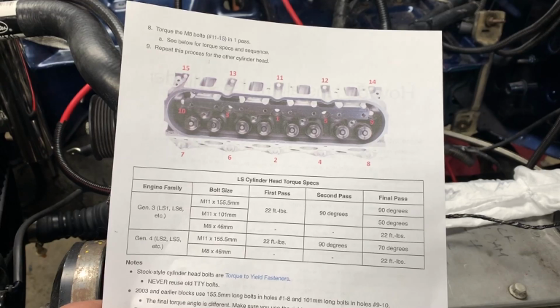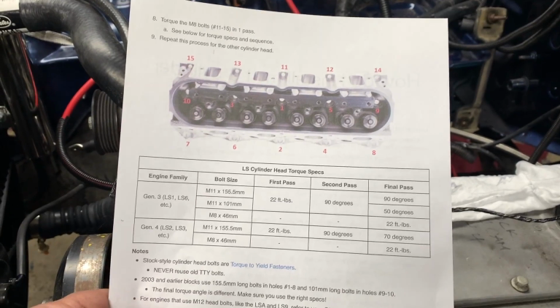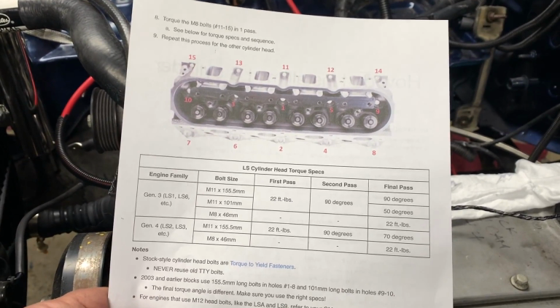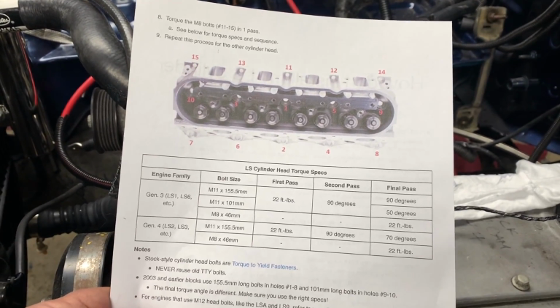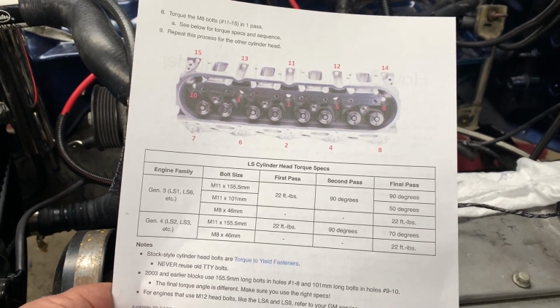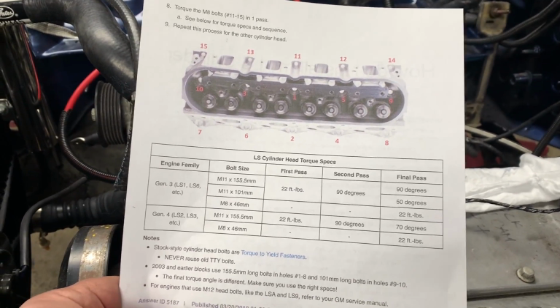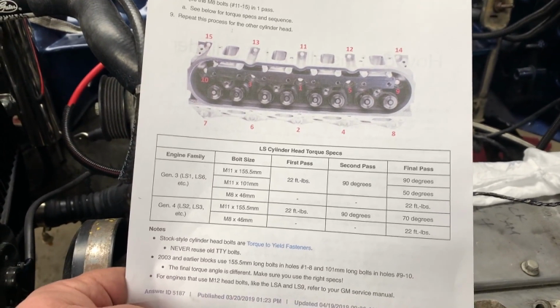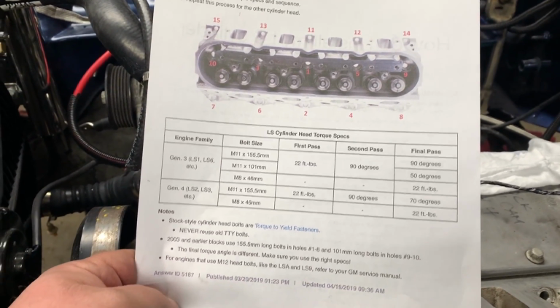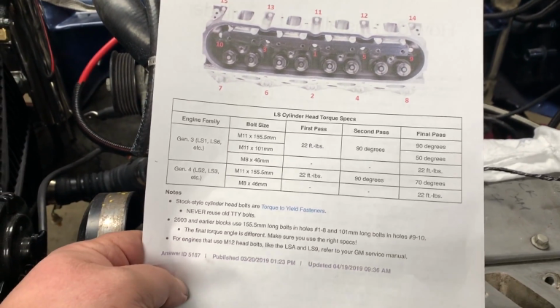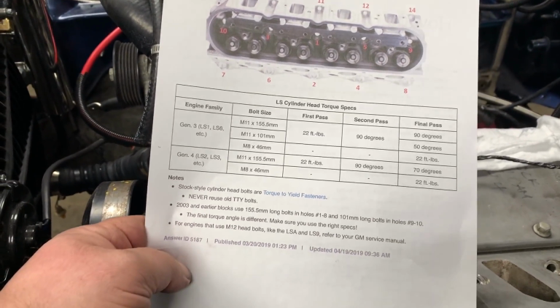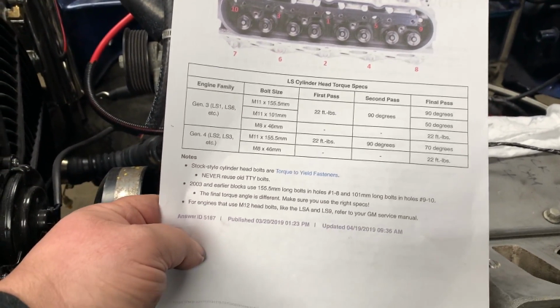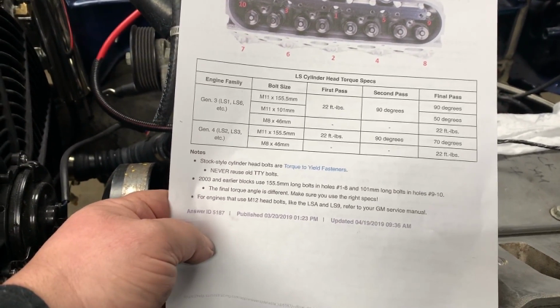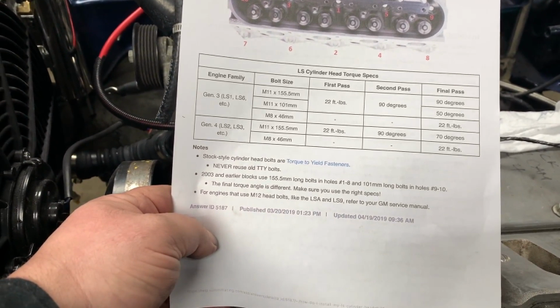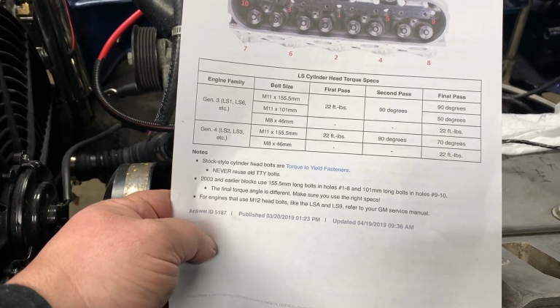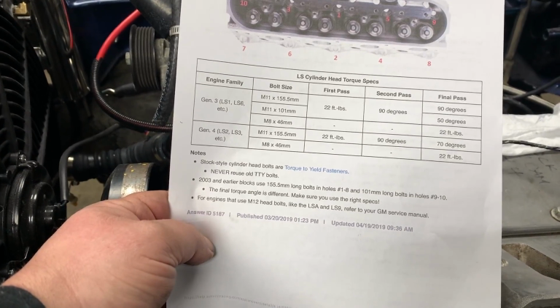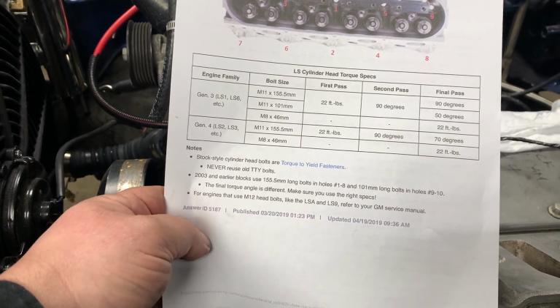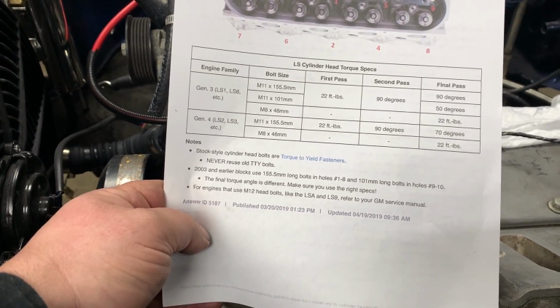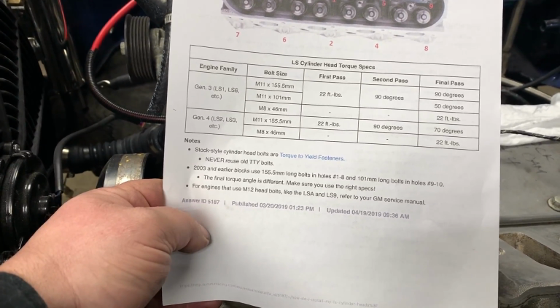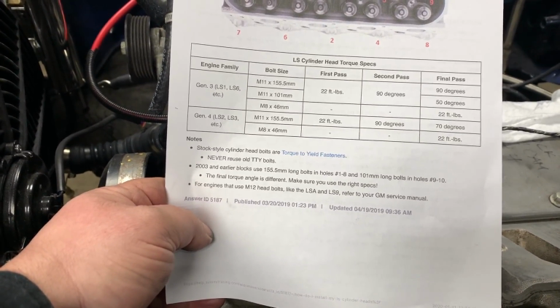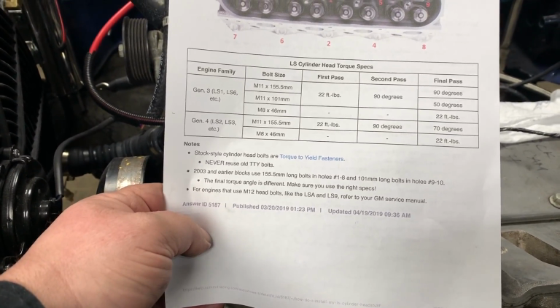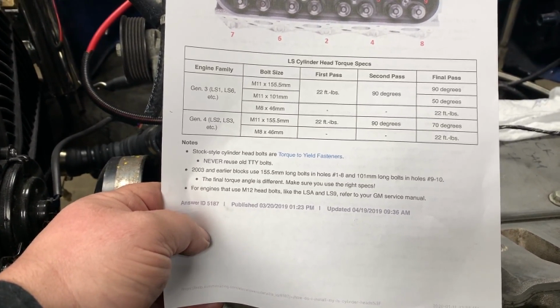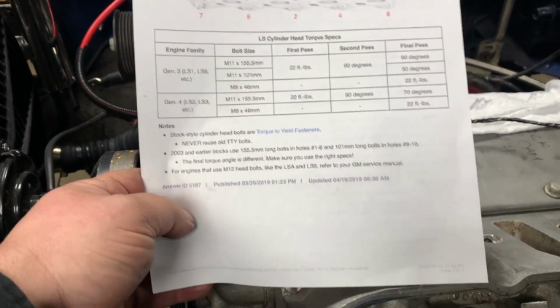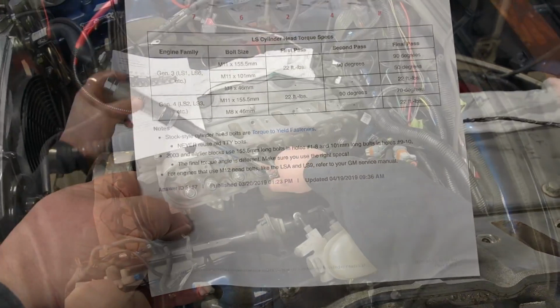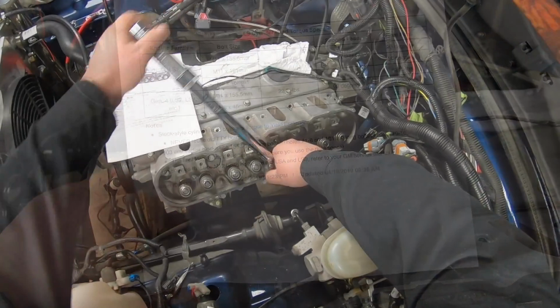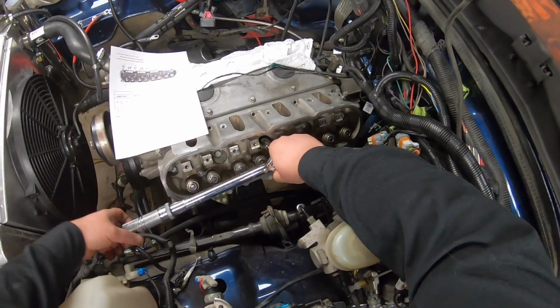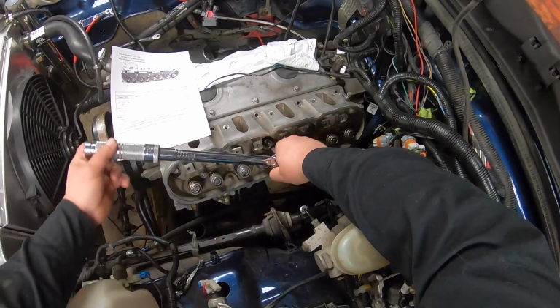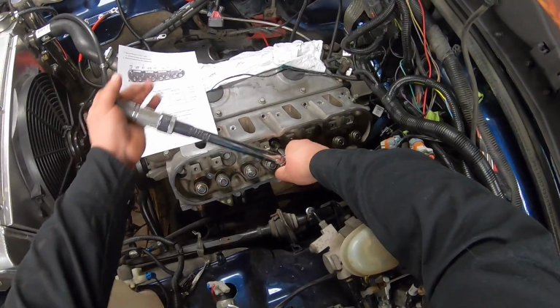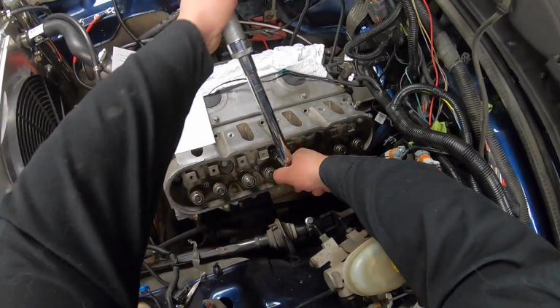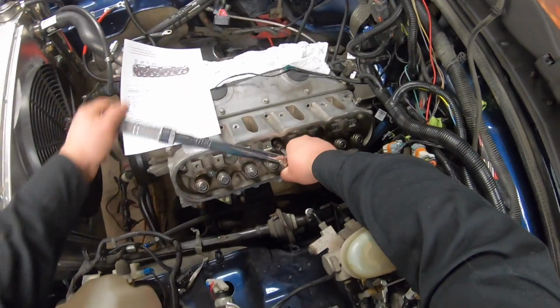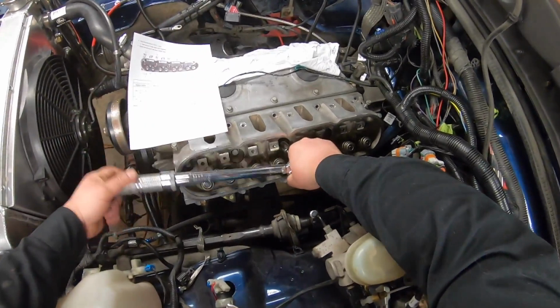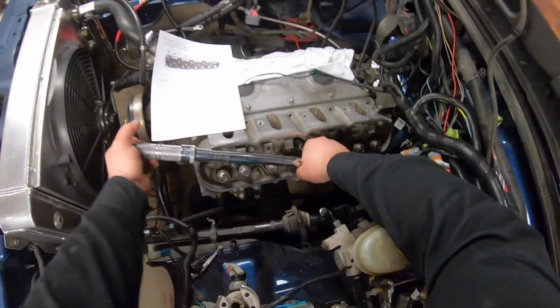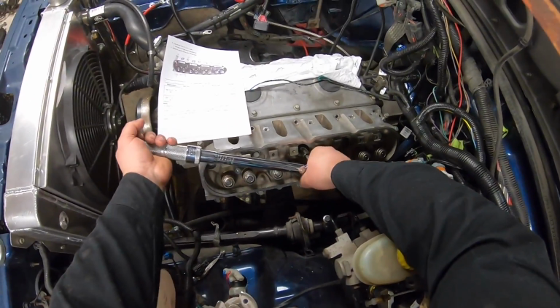I printed this torque spec off at Summit Racing. My first pass is going to be 22 foot-pounds. I'll do the harder head first.